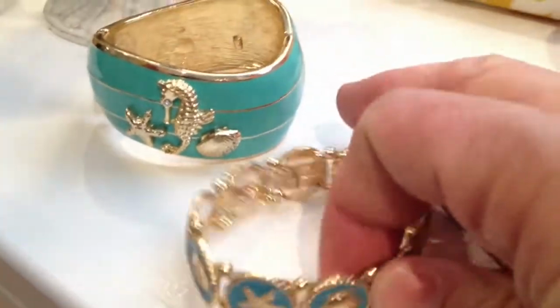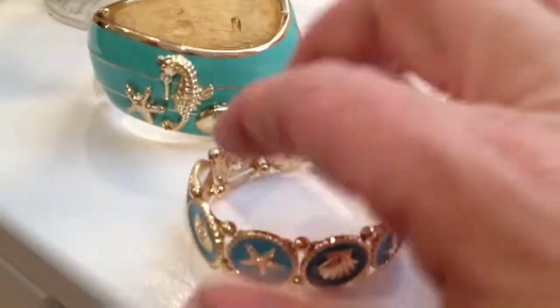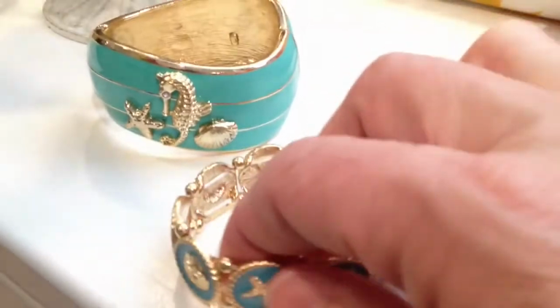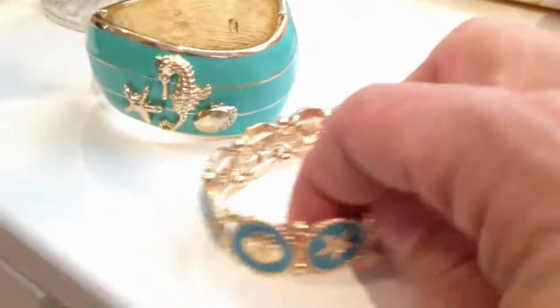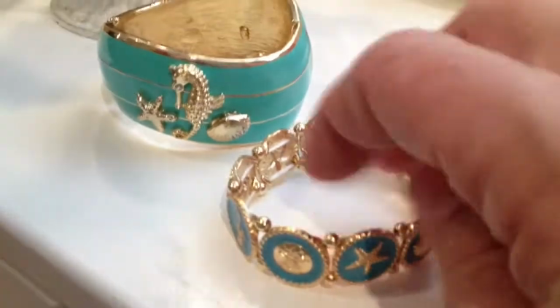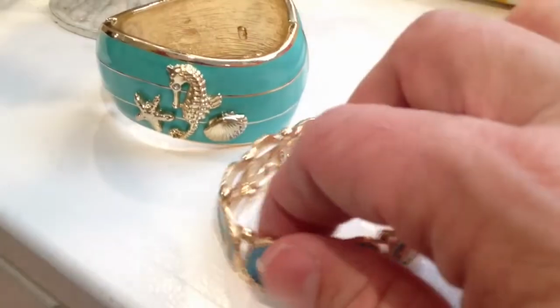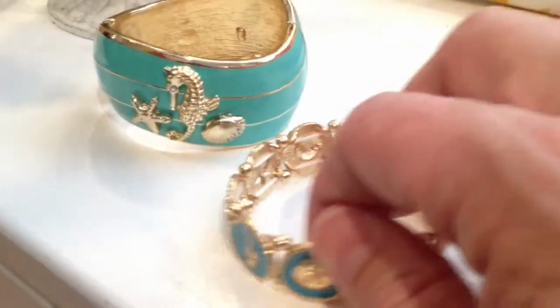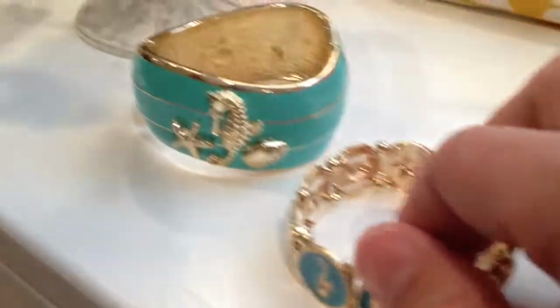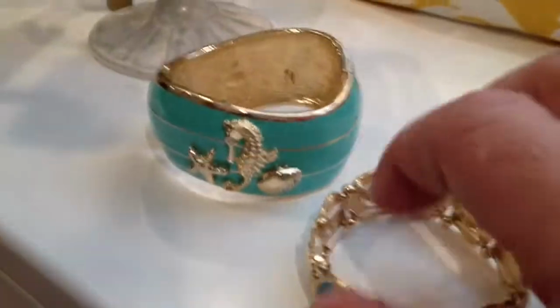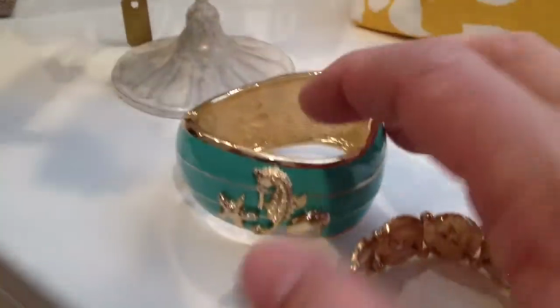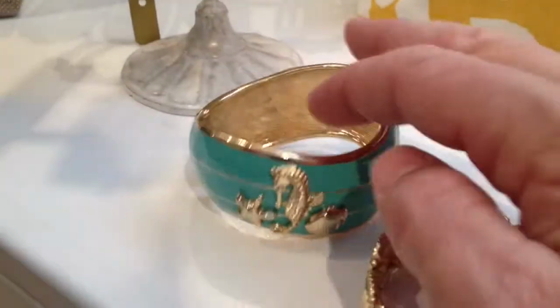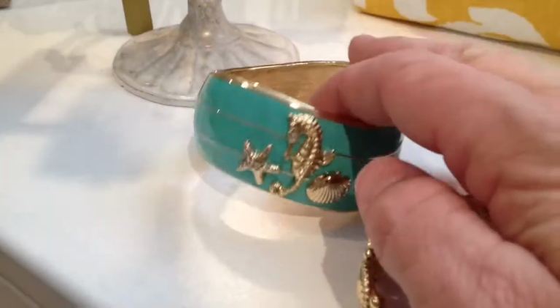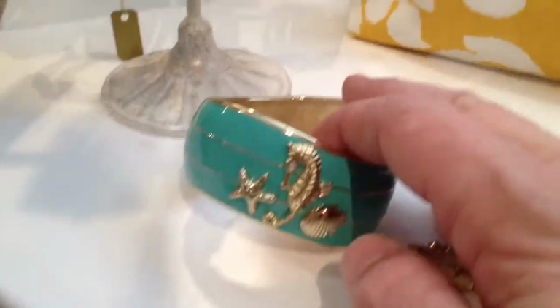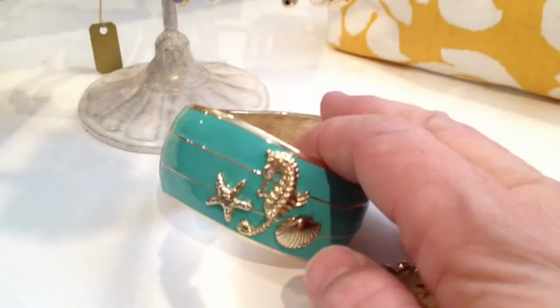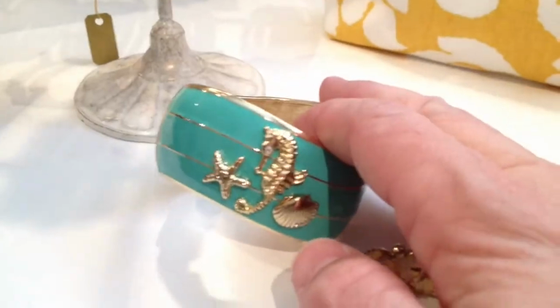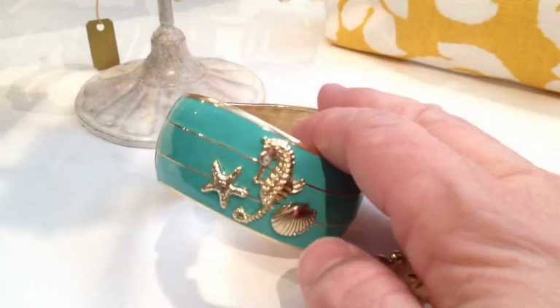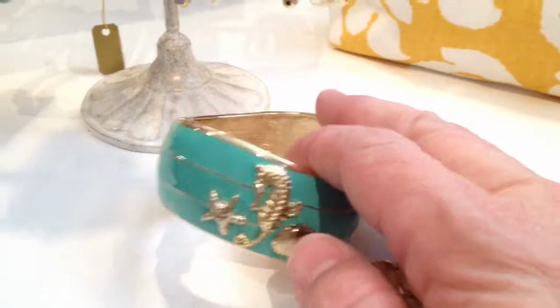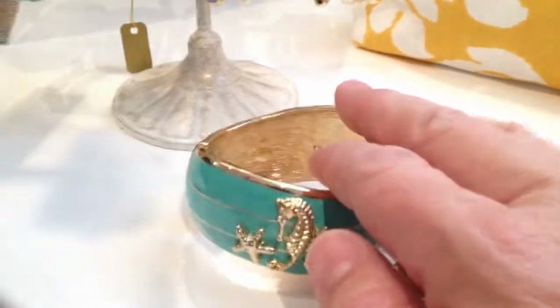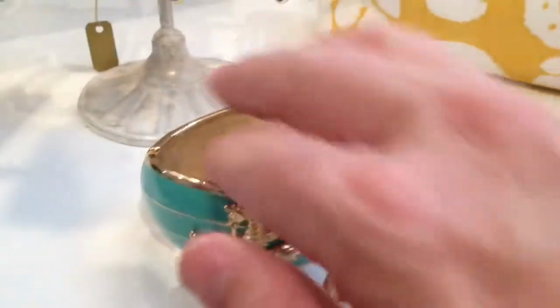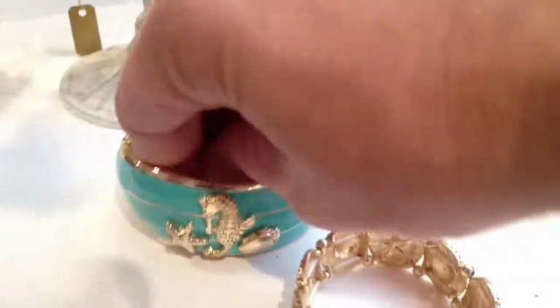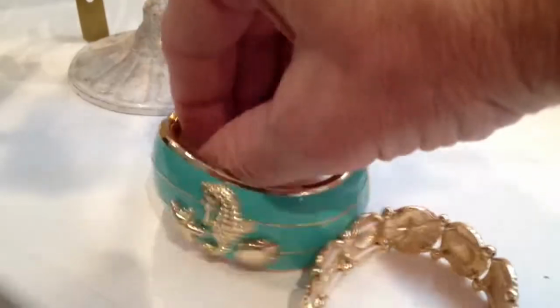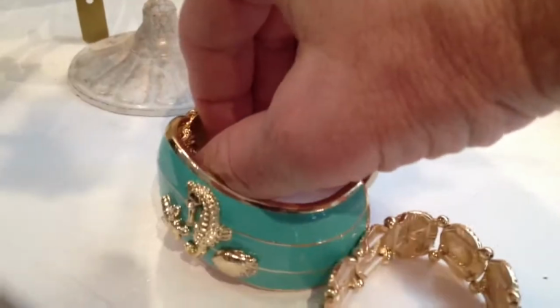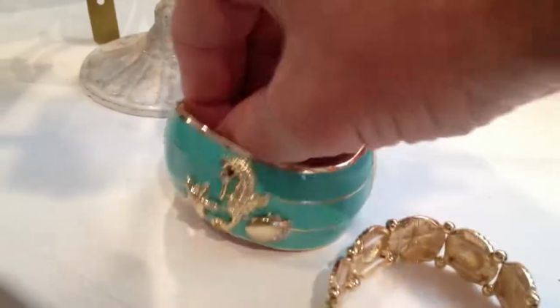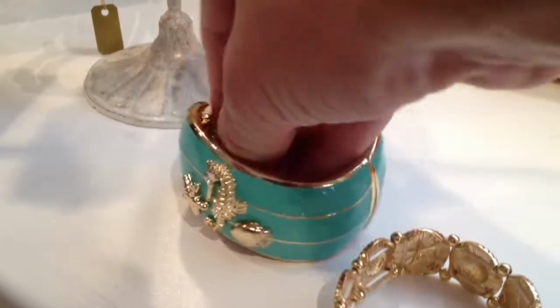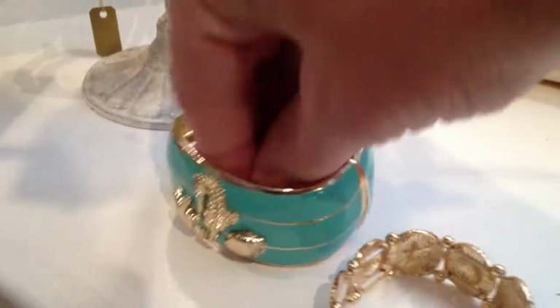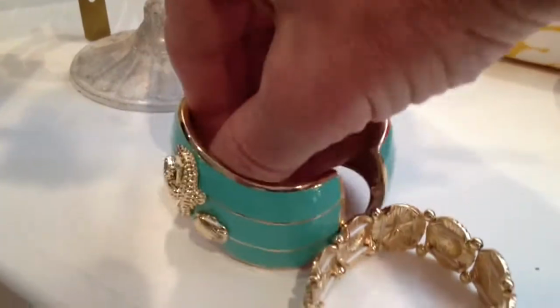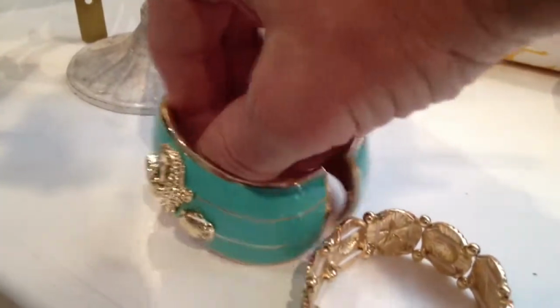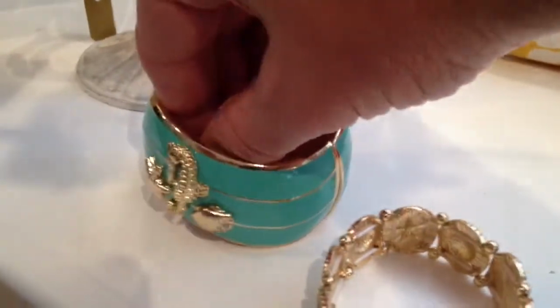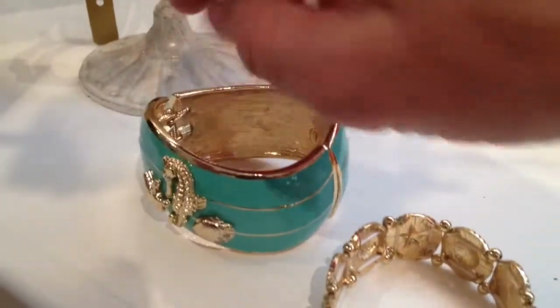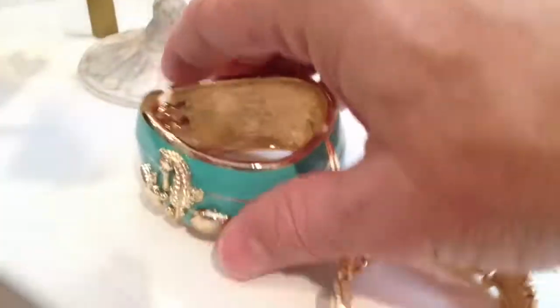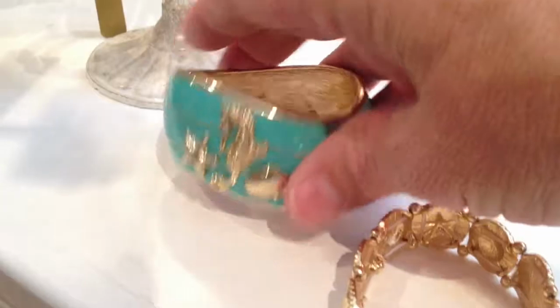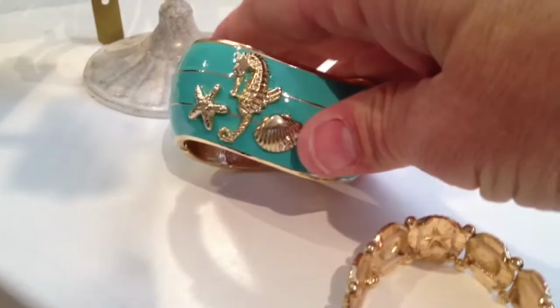We've got the starfish, seahorse, and sand dollar, and of course we've got this in an aqua — this beautiful hinged wave bracelet — and that one just opens up, so it's a beautiful bangle bracelet.